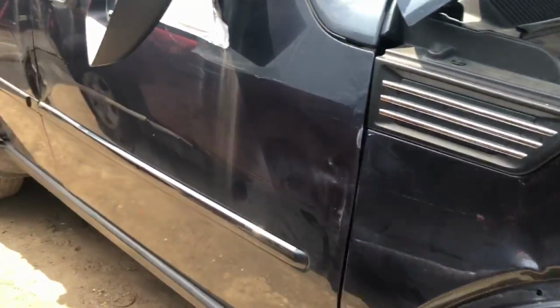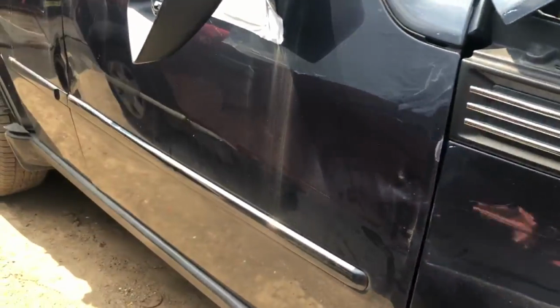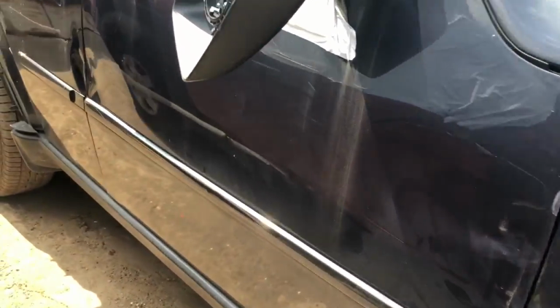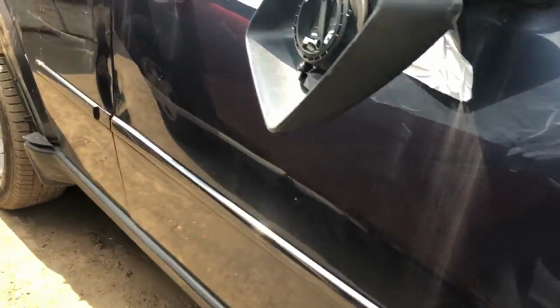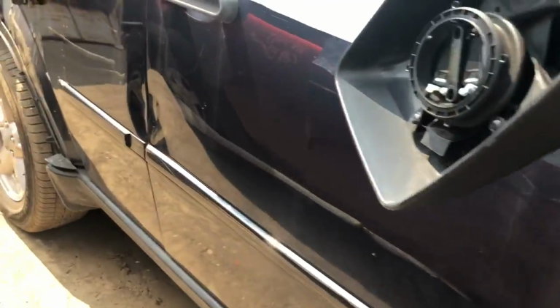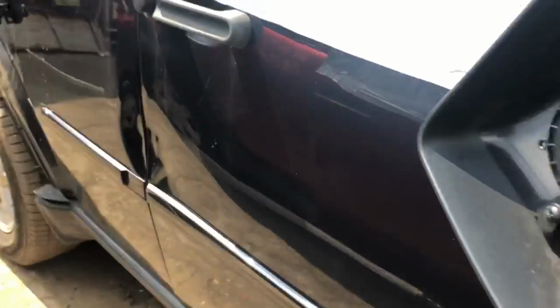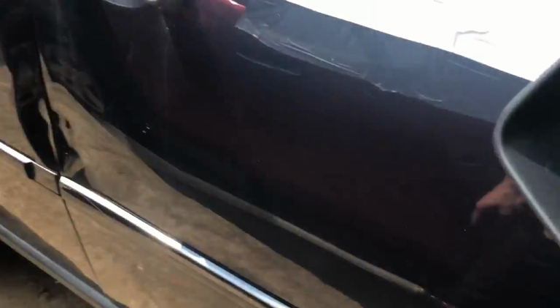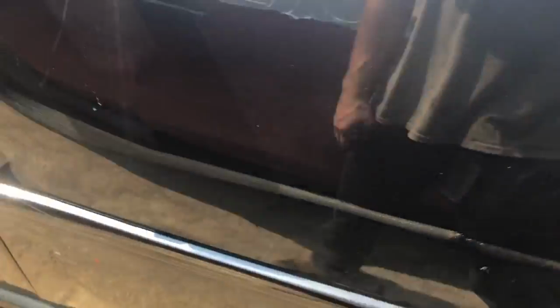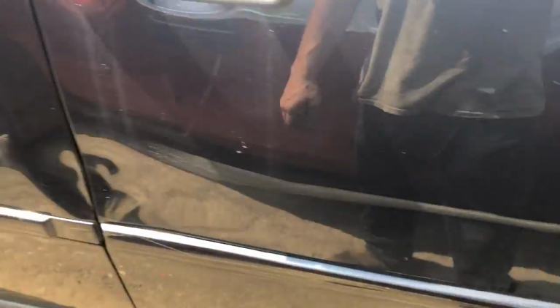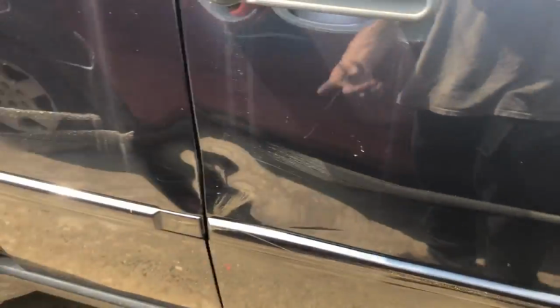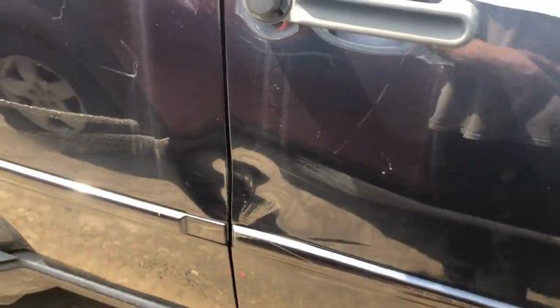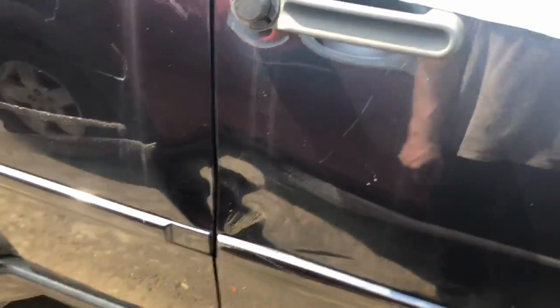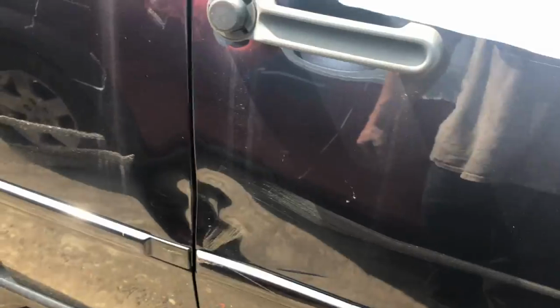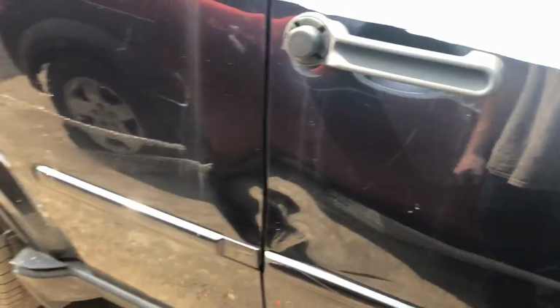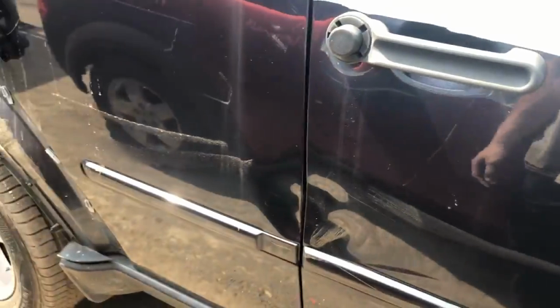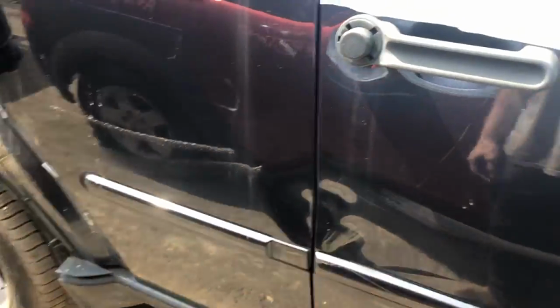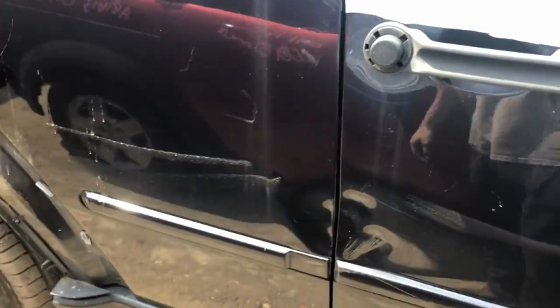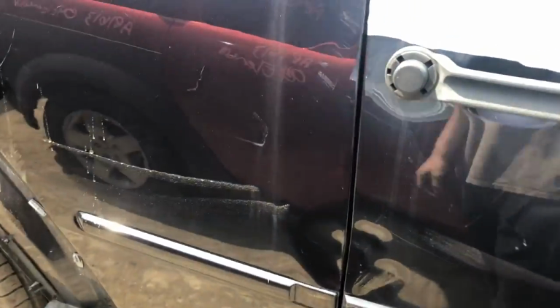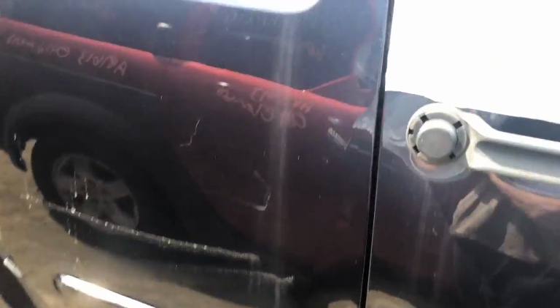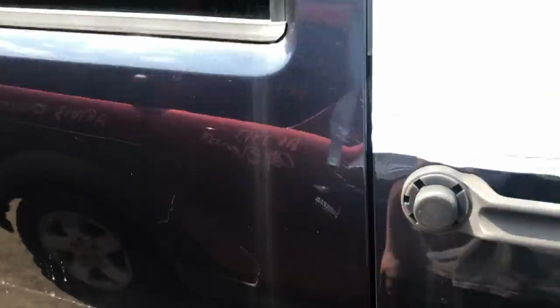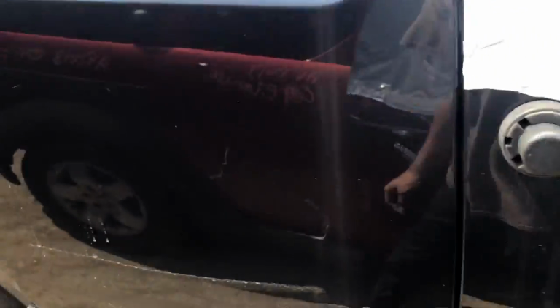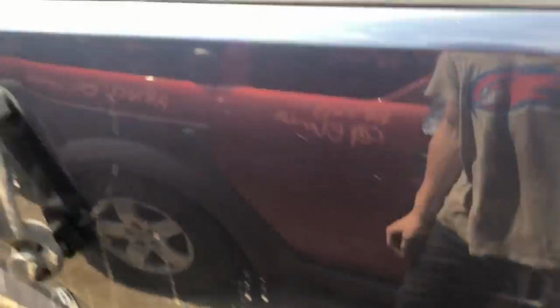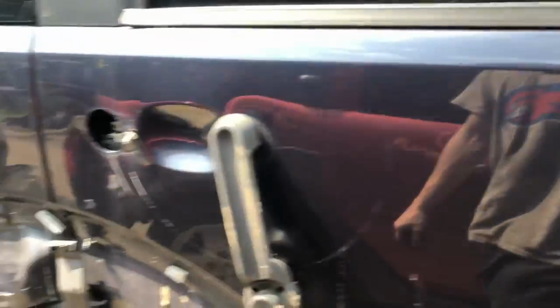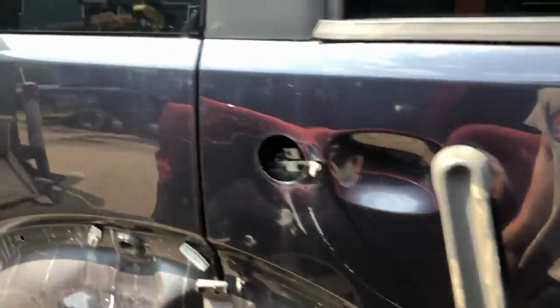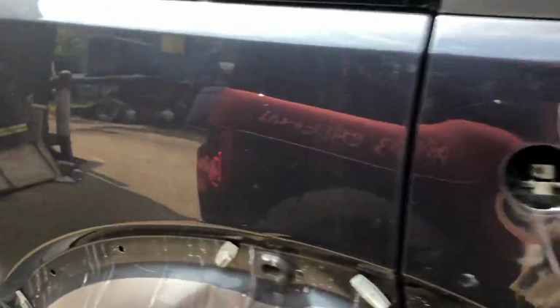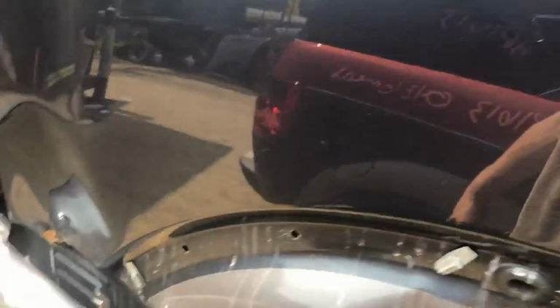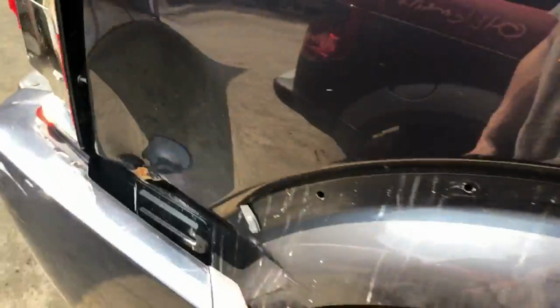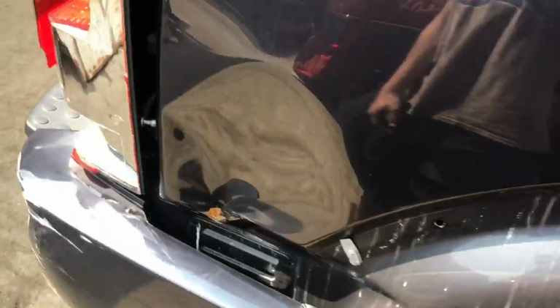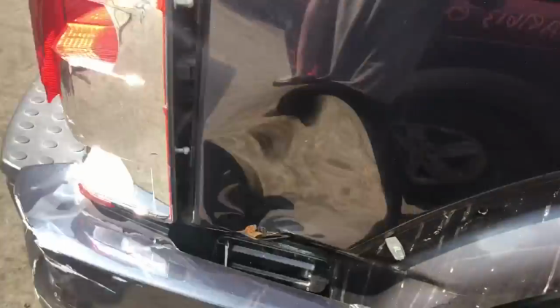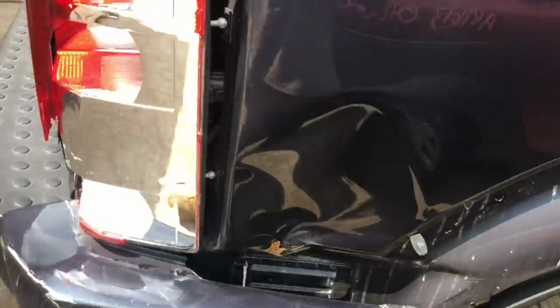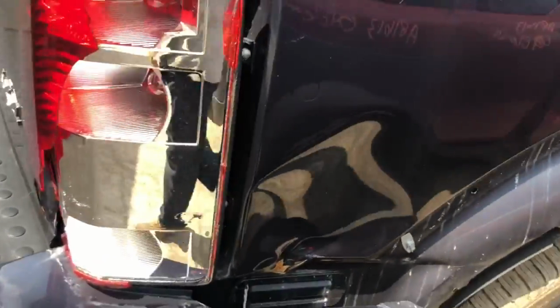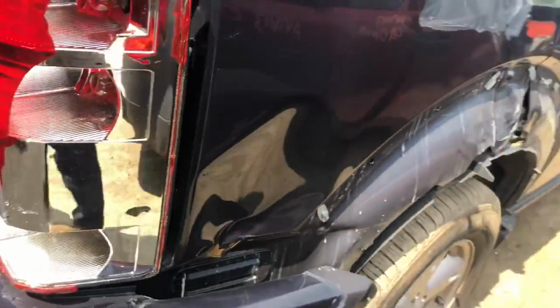Passenger side front door has huge dents and scuffs. So is the rear door — those are both junk. Quarter panel has a huge dent in it.